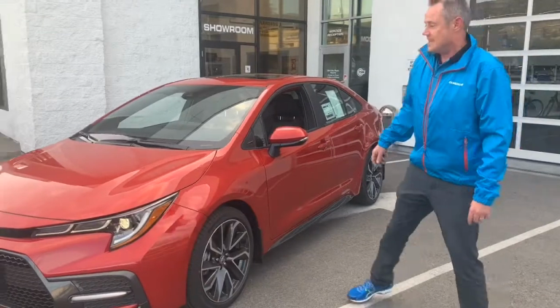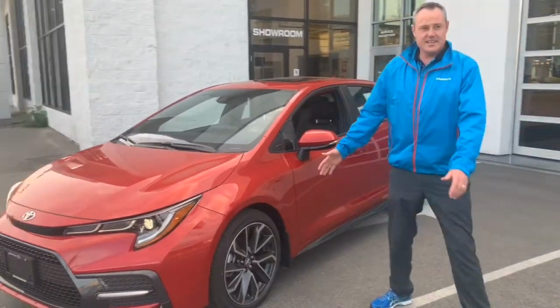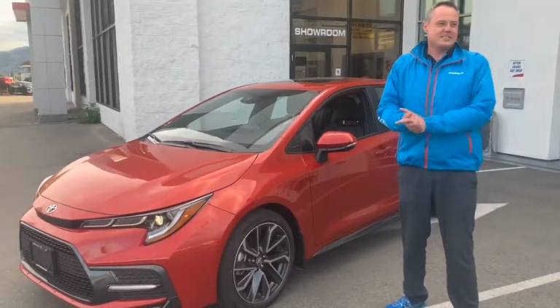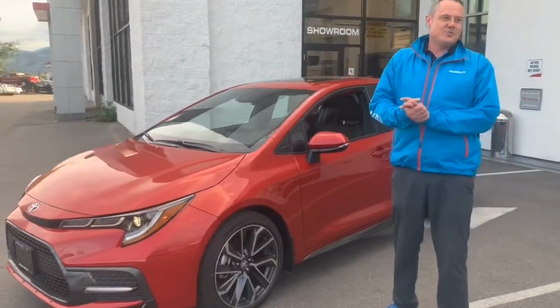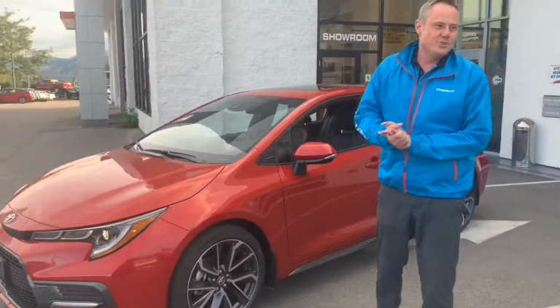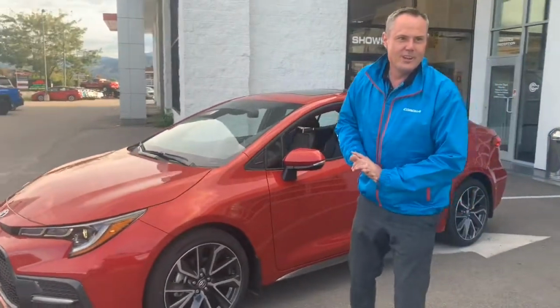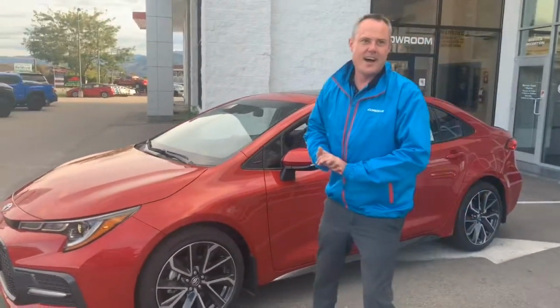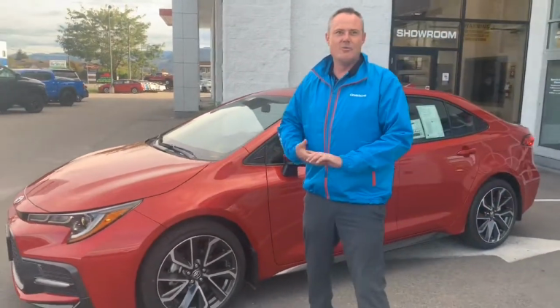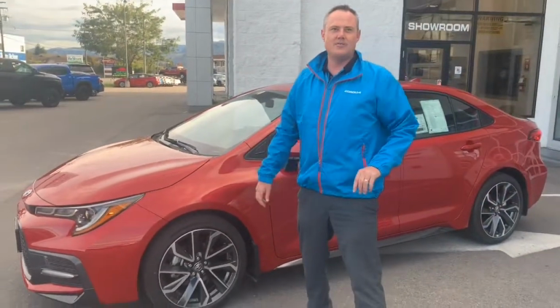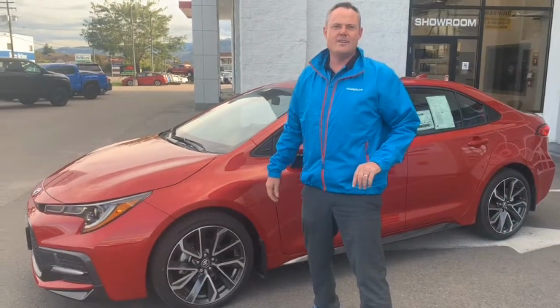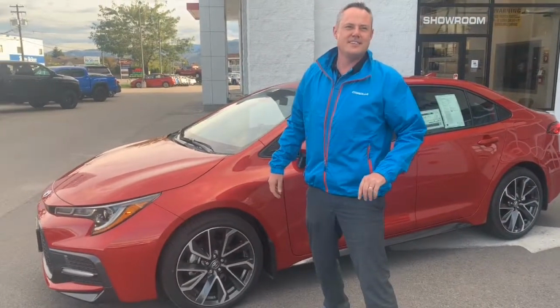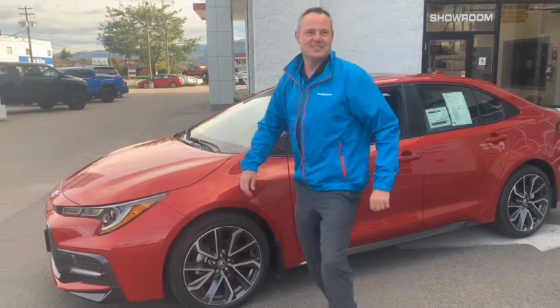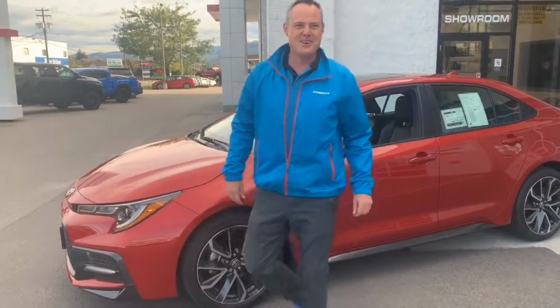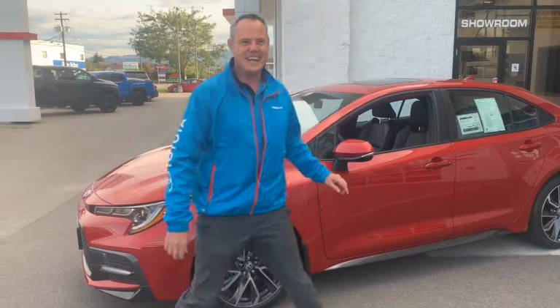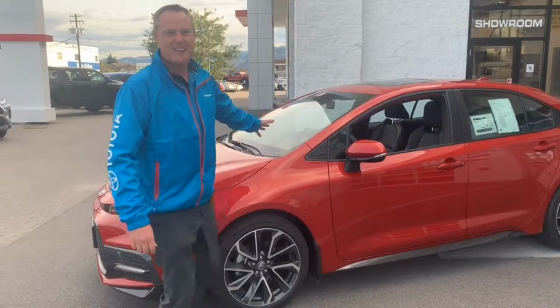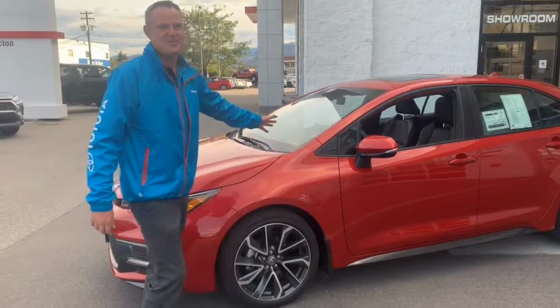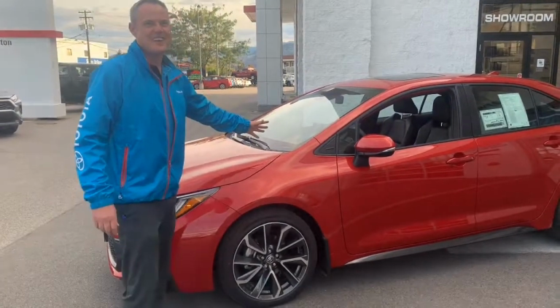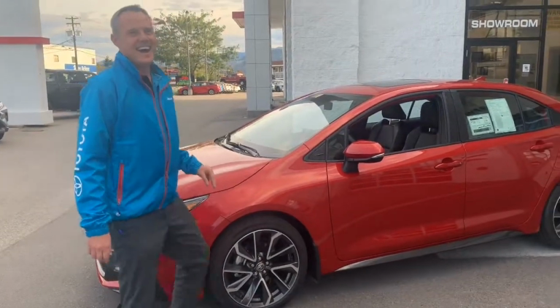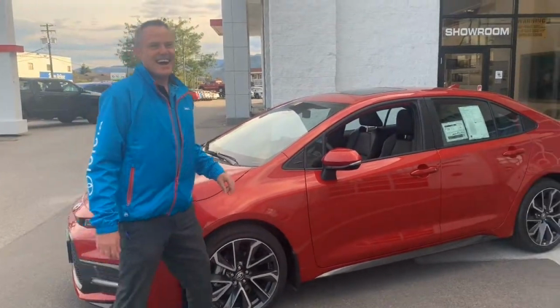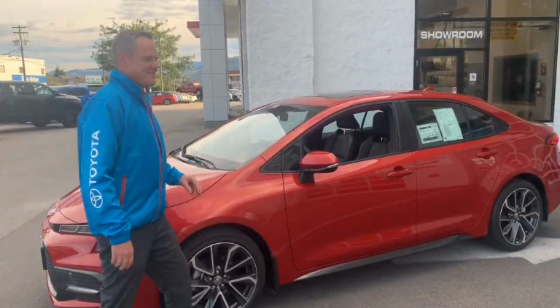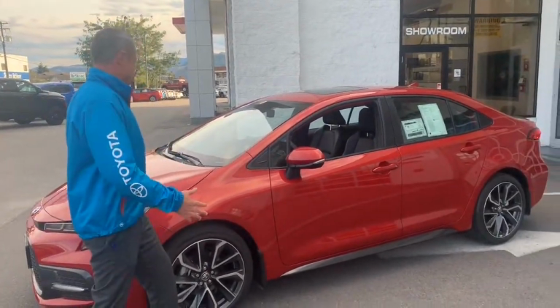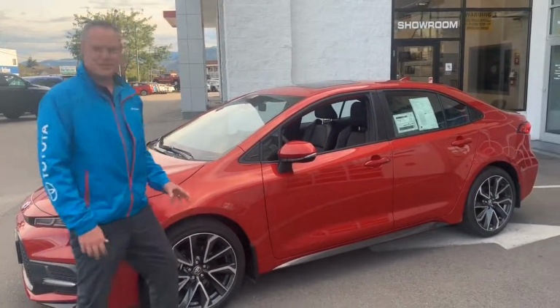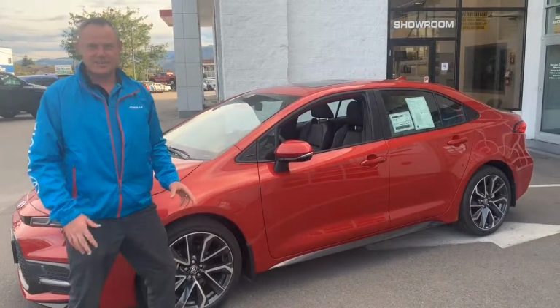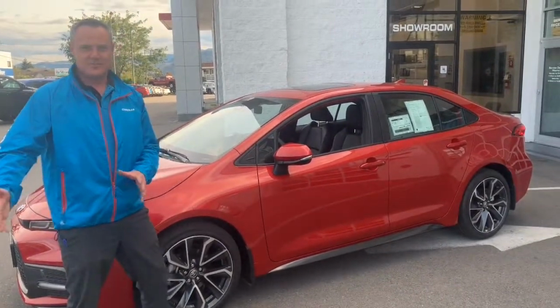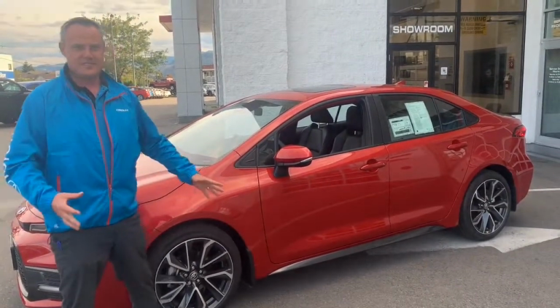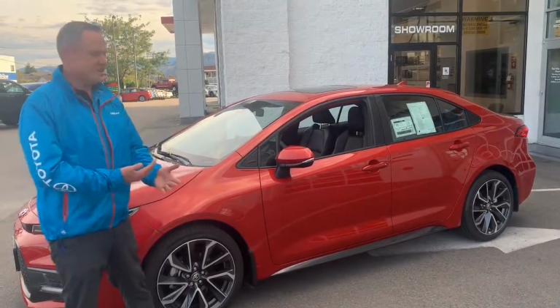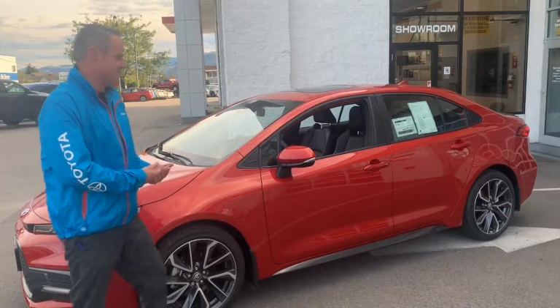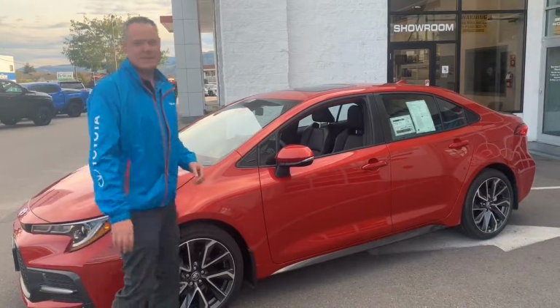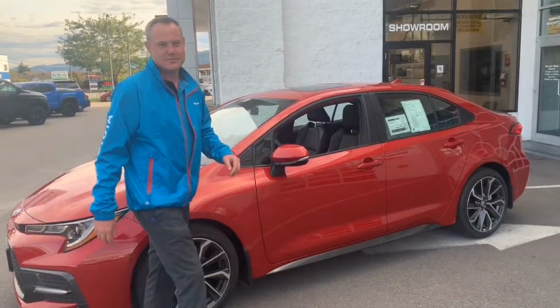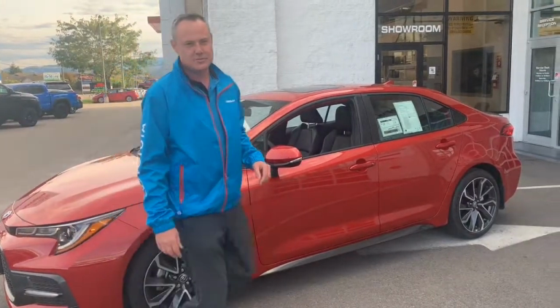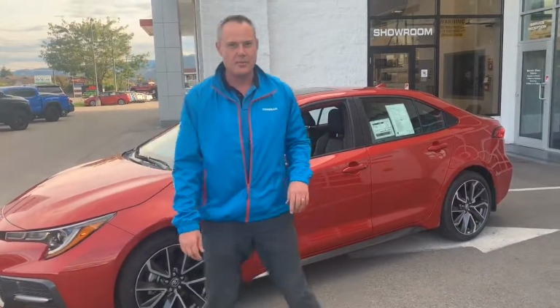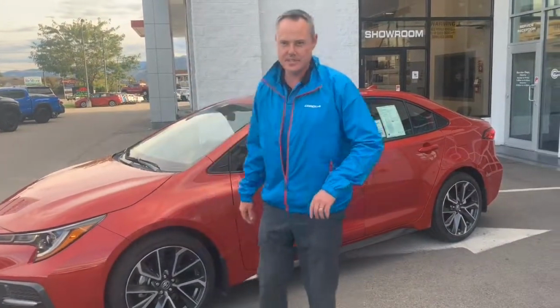Safety takes center stage with the new Corolla. With Toyota Safety Sense 2.0 standard on every new Corolla, advanced safety features such as lane trace assist, pre-collision system, and adaptive cruise control help keep you safe.